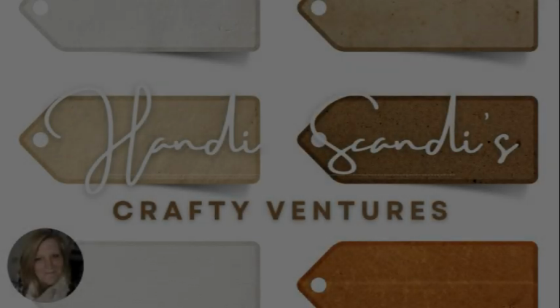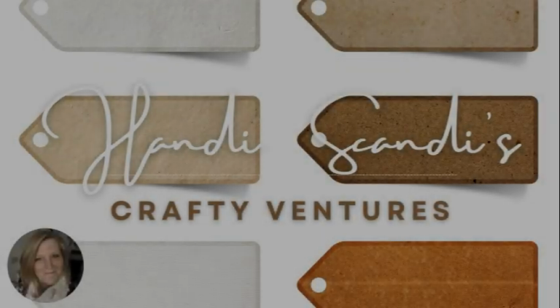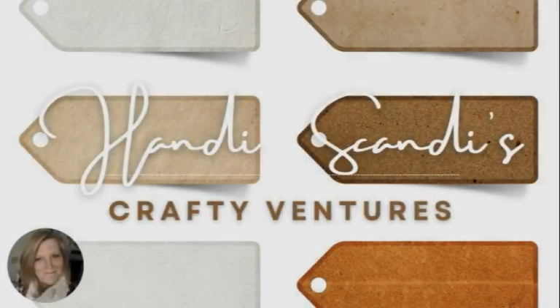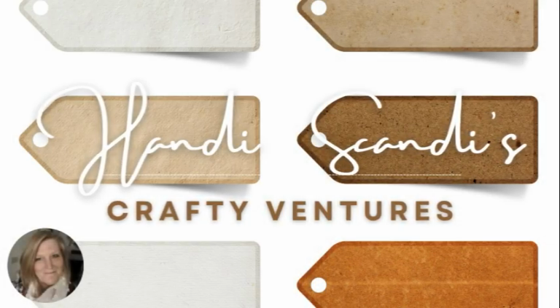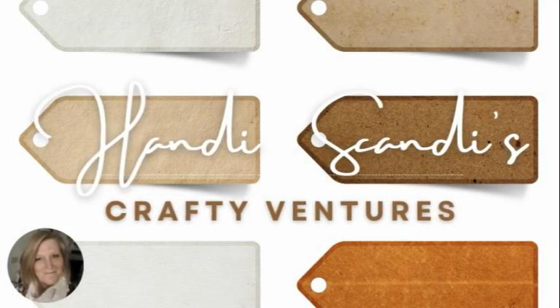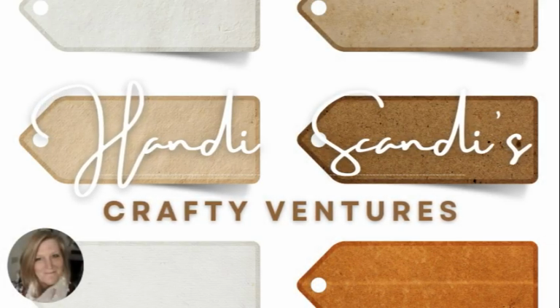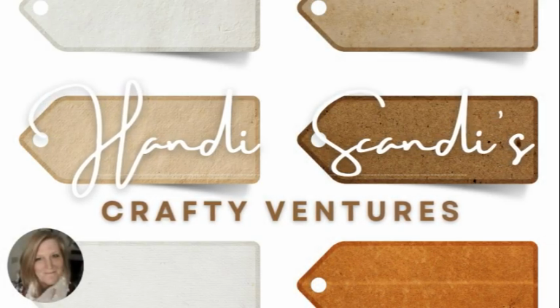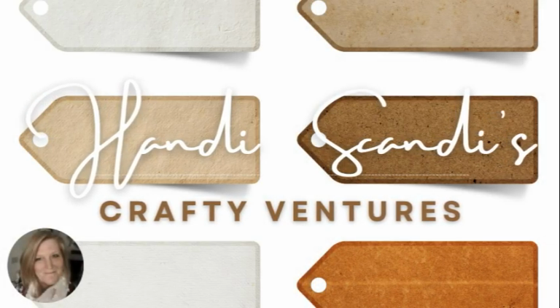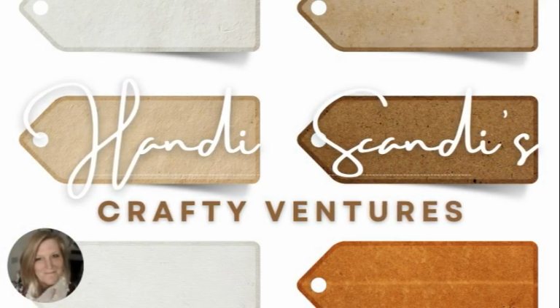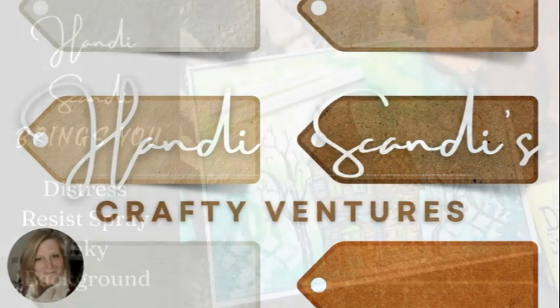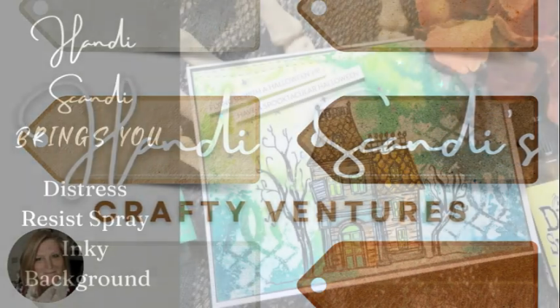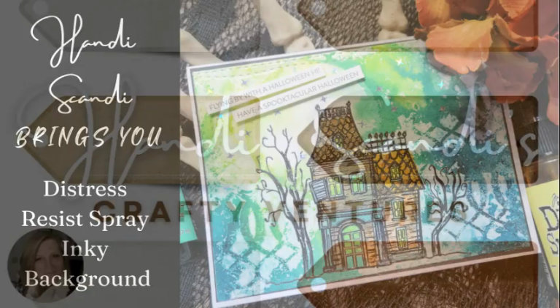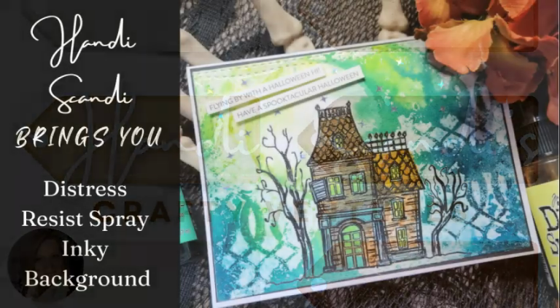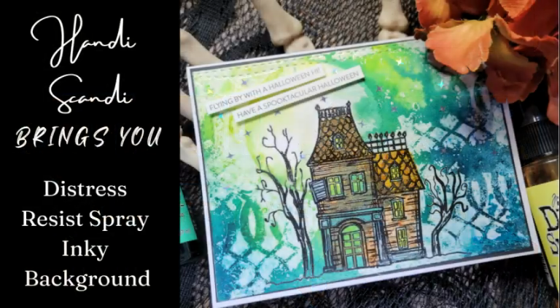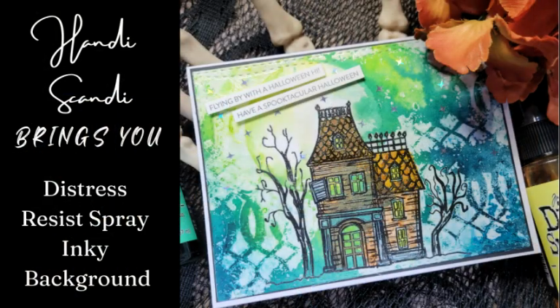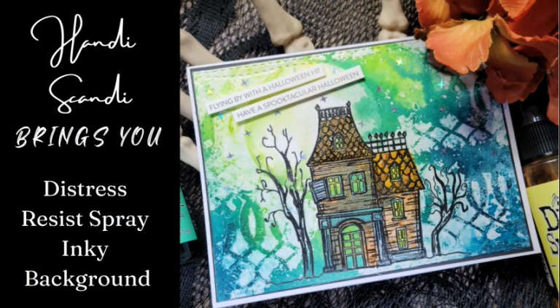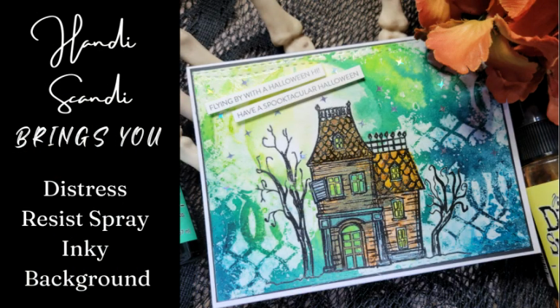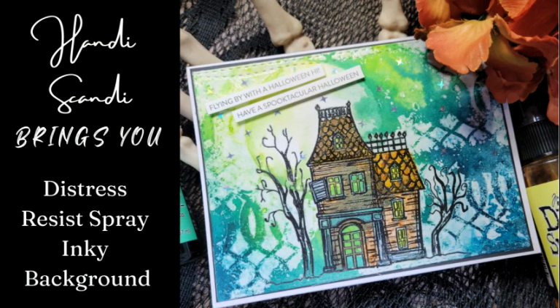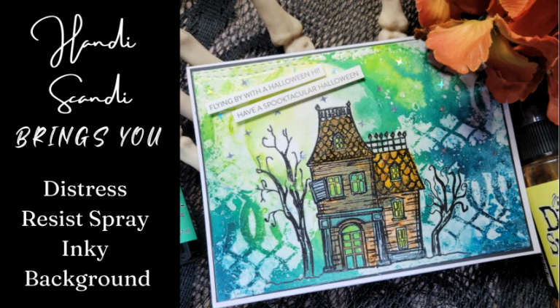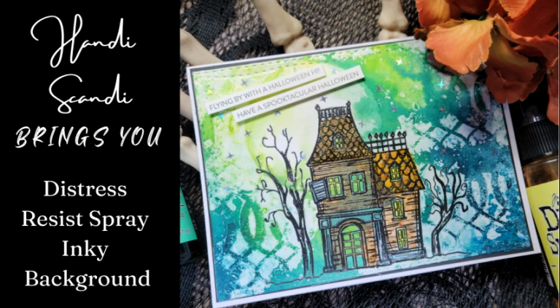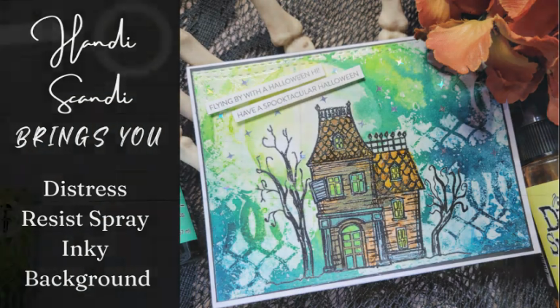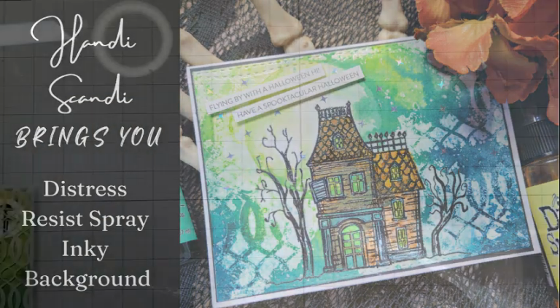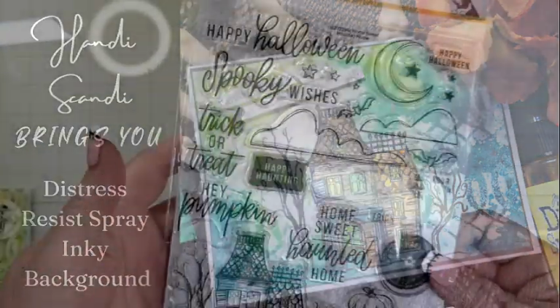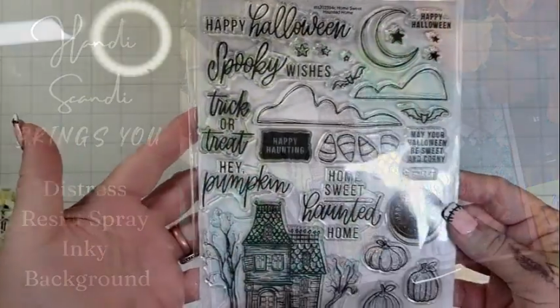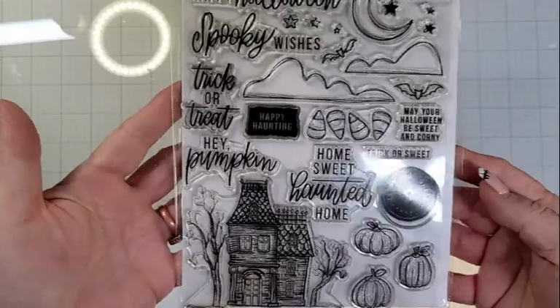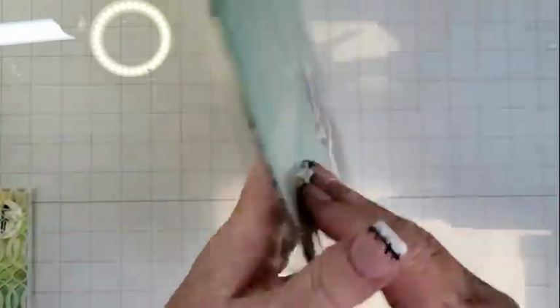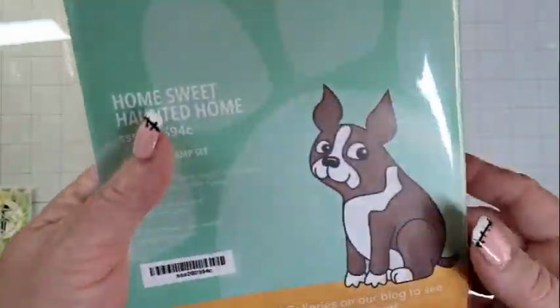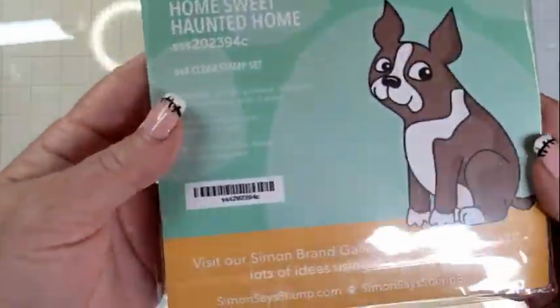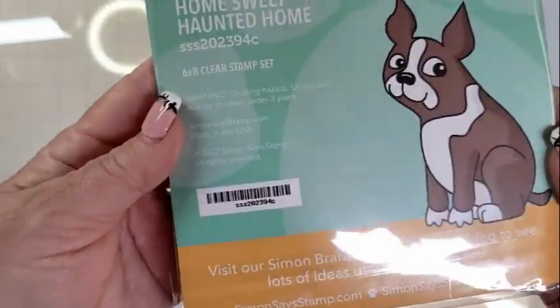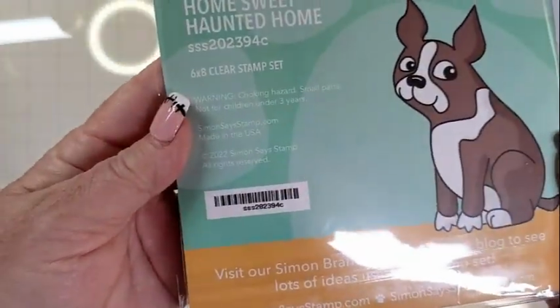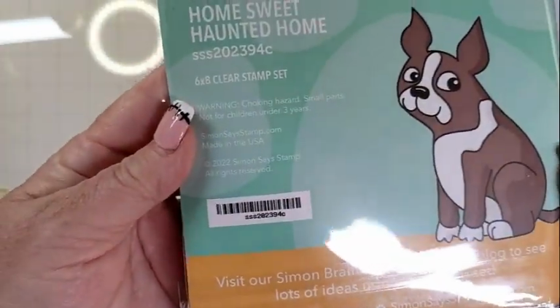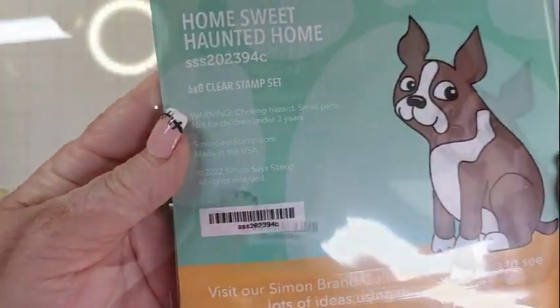Hey y'all, it's Nancy the Handy Scandy. Welcome back for another Crafty Venture. Let's play with a little bit of Distress Resist Spray and a bunch of different inky mediums. I'm having so much fun today.